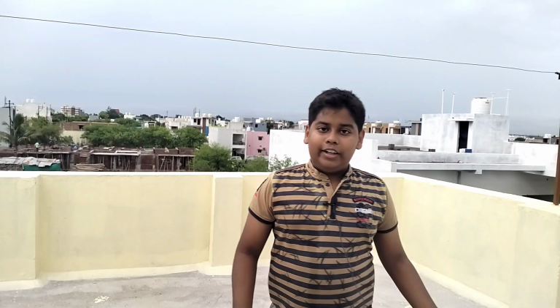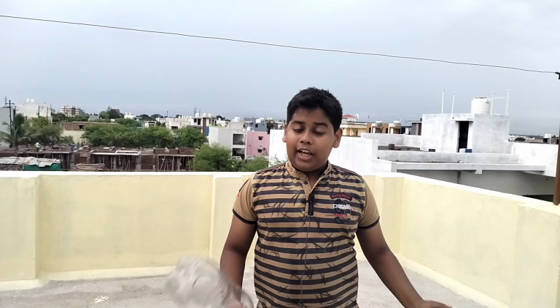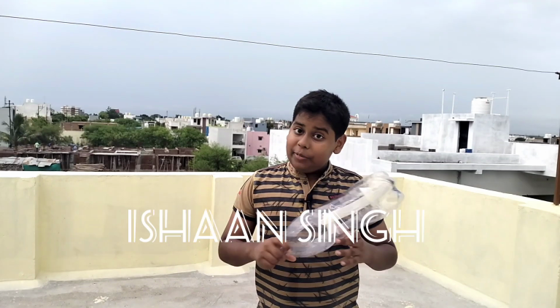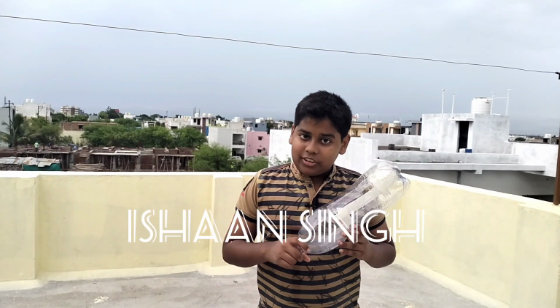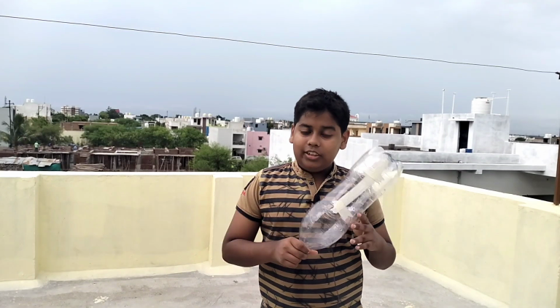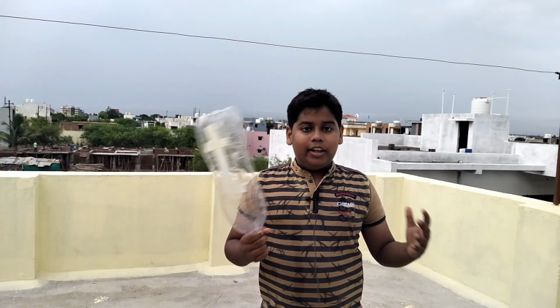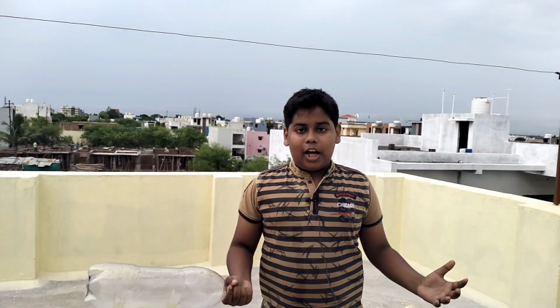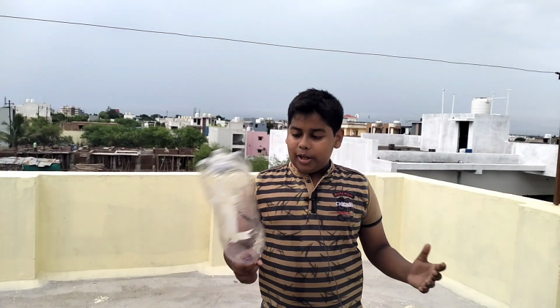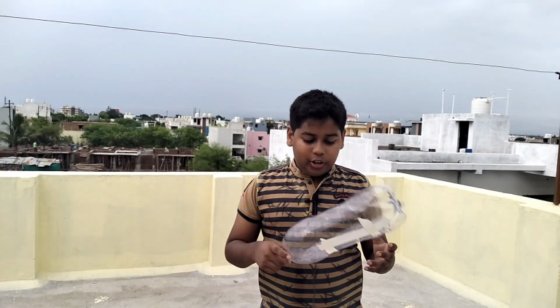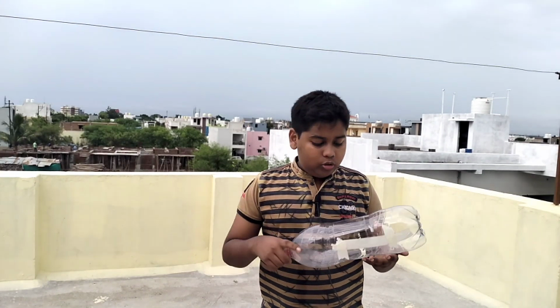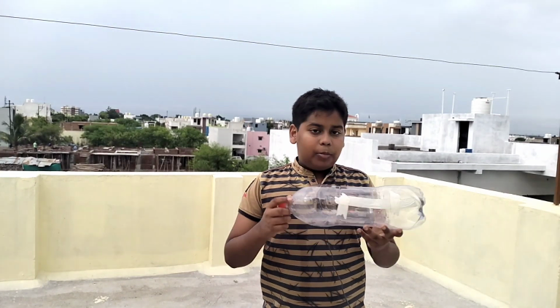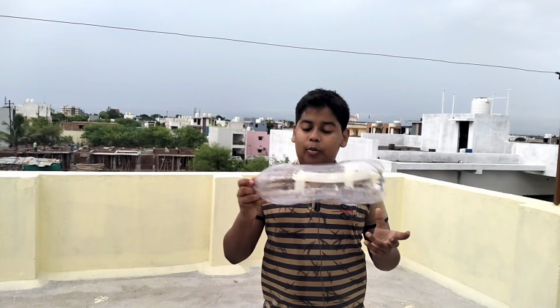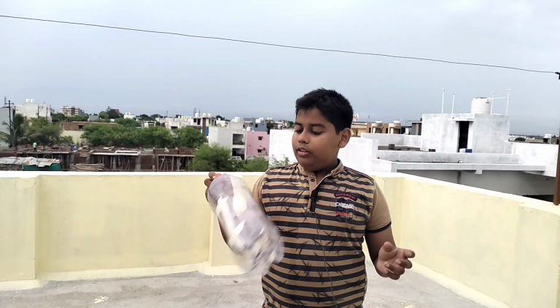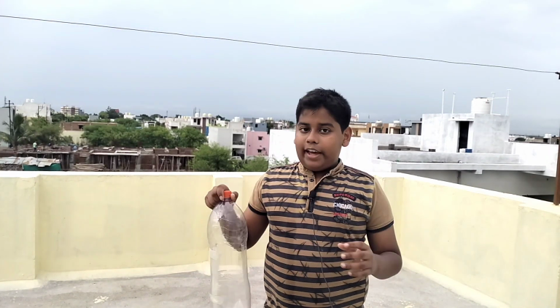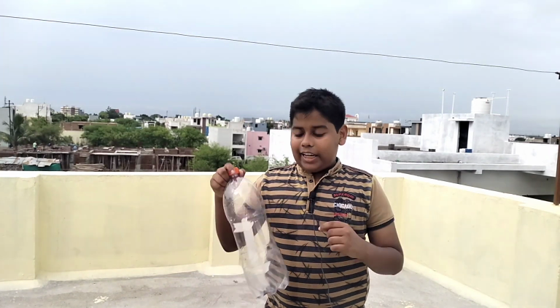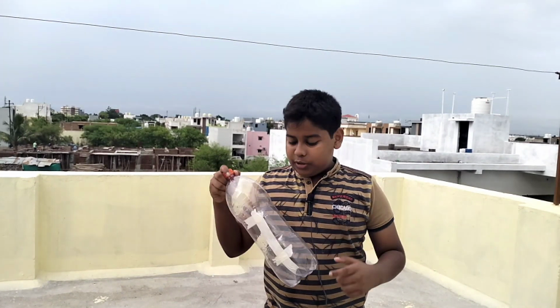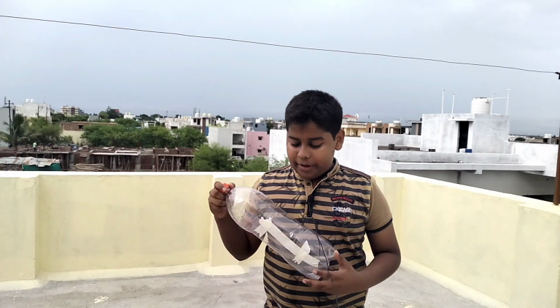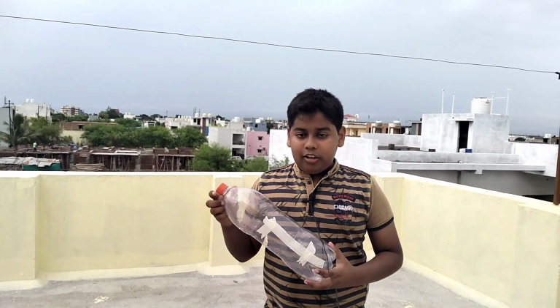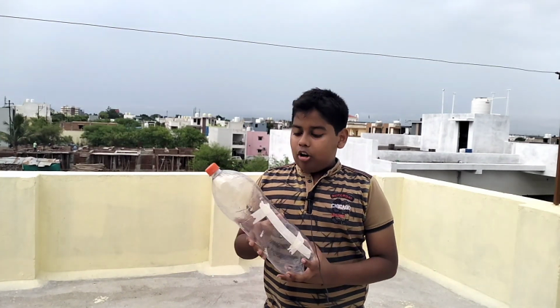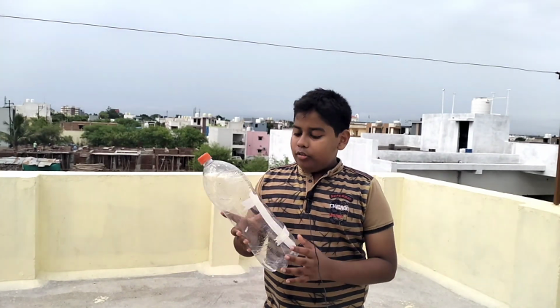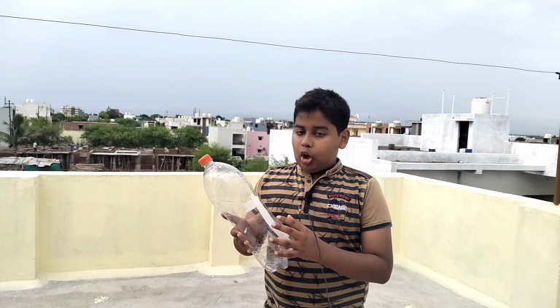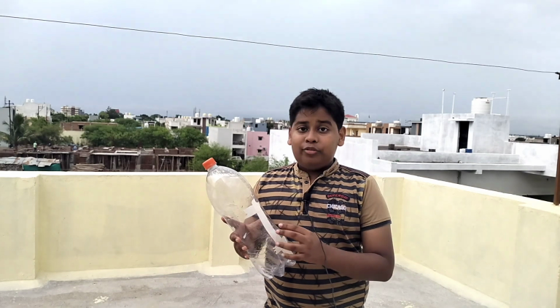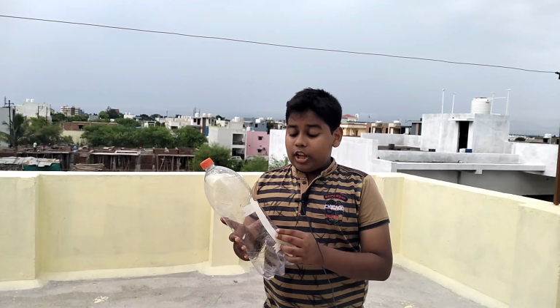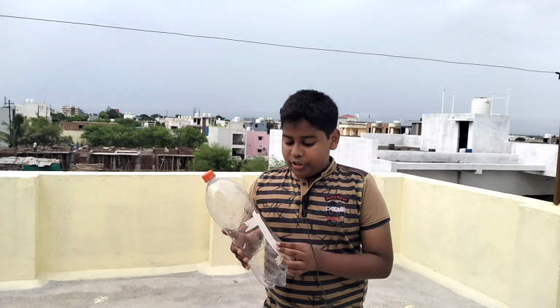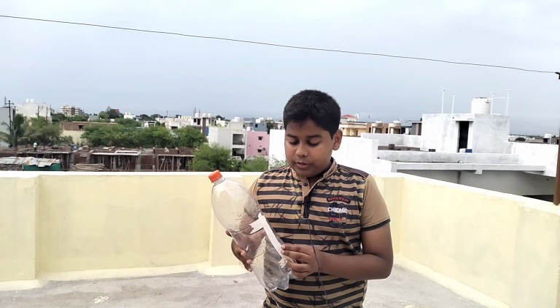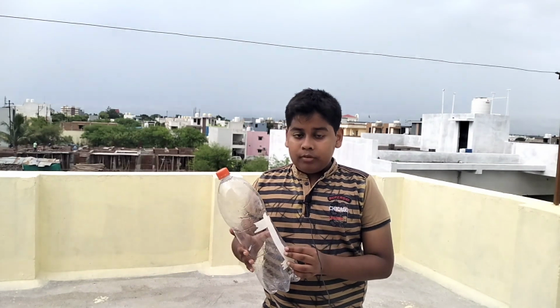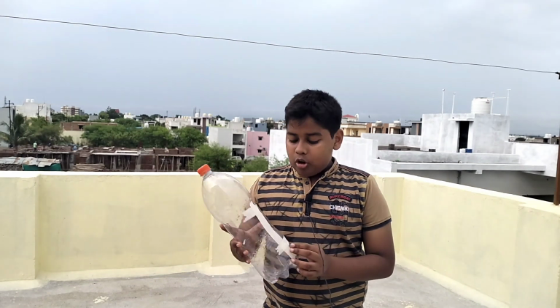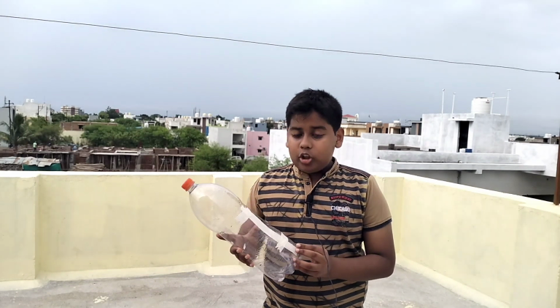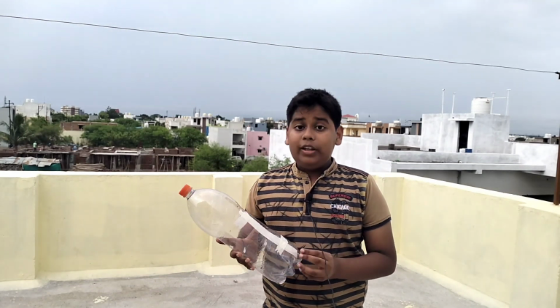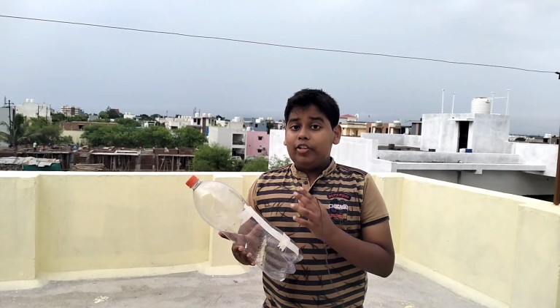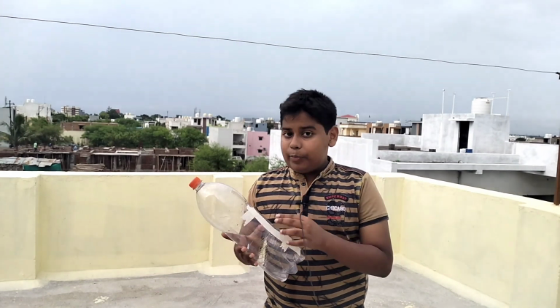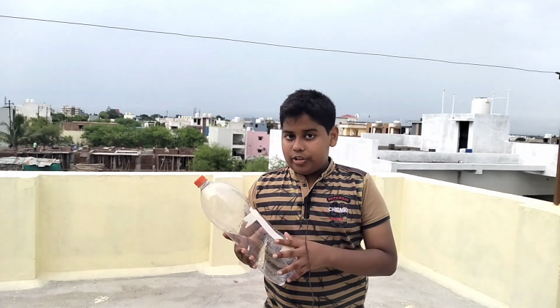Hello friends, I am Ishan Singh and I am here to perform a science experiment on the topic force and pressure — specifically, liquid pressure.